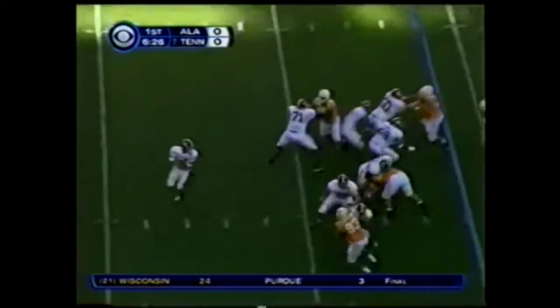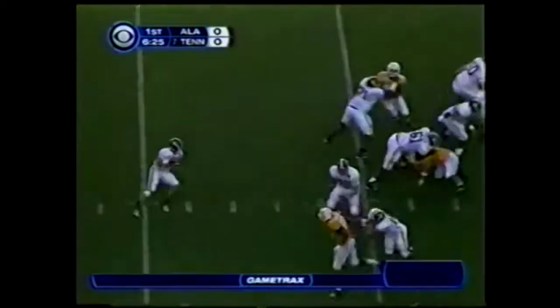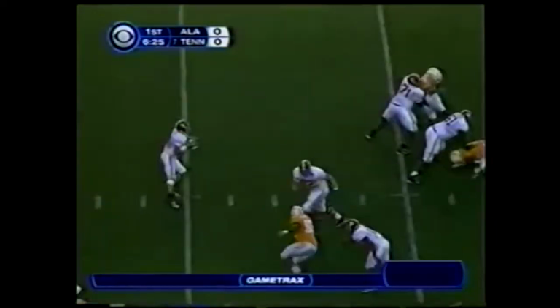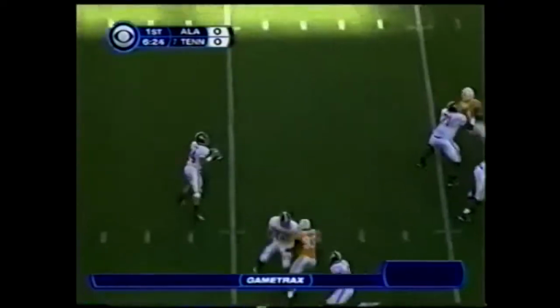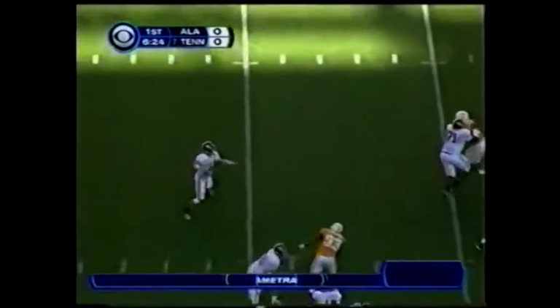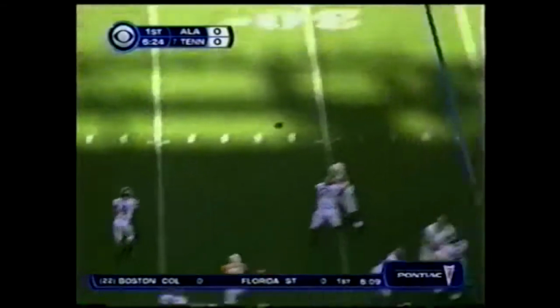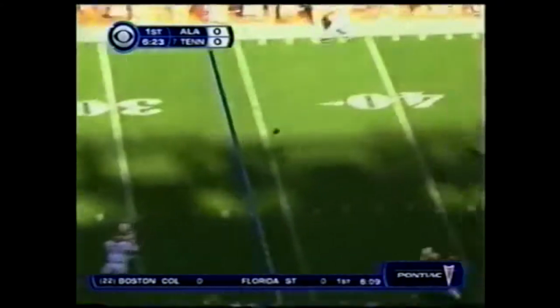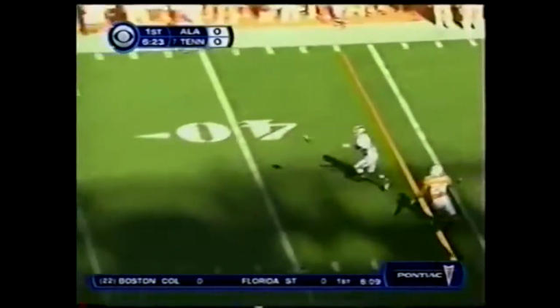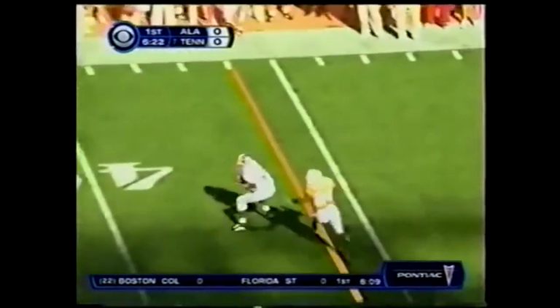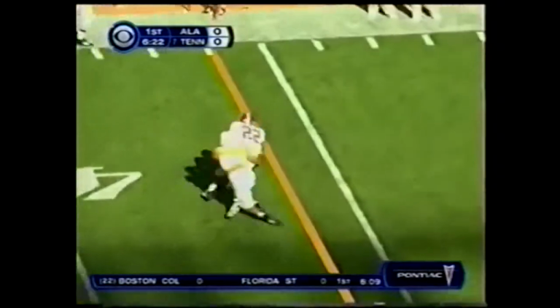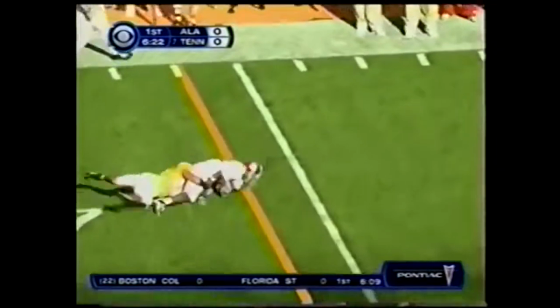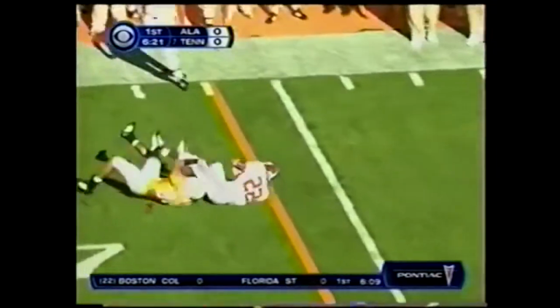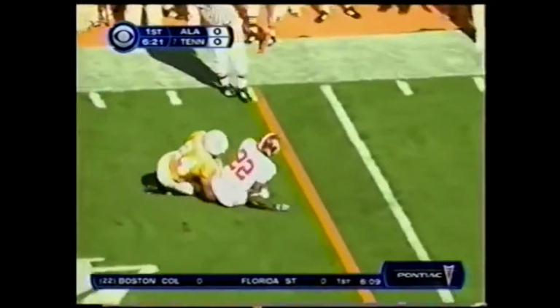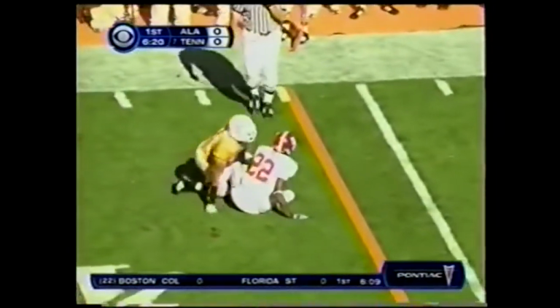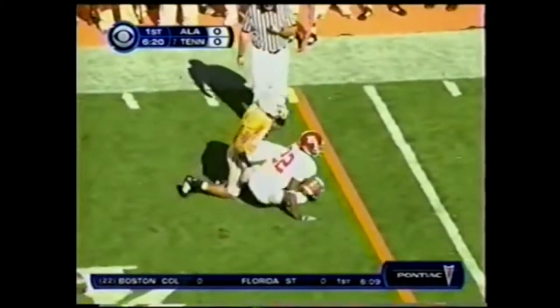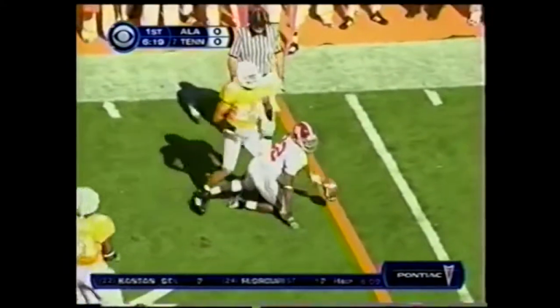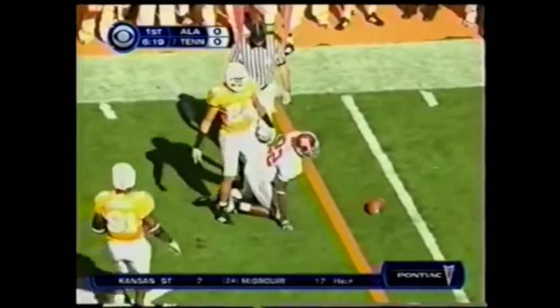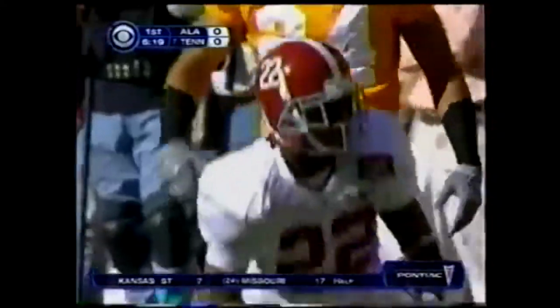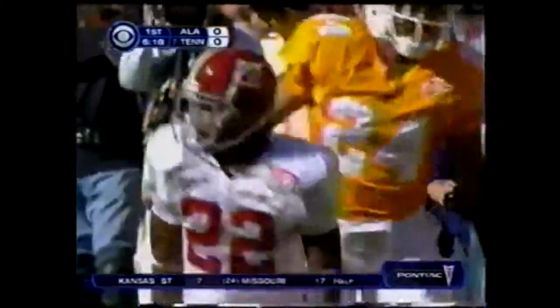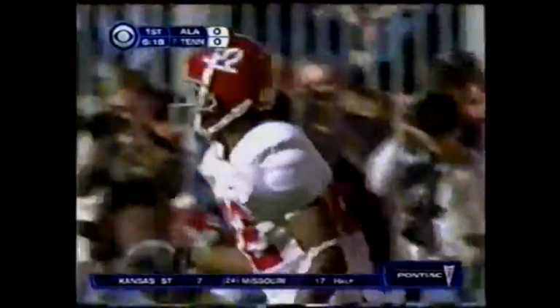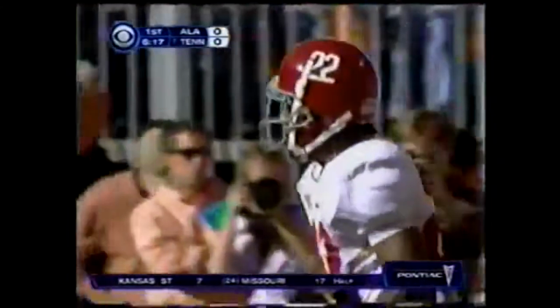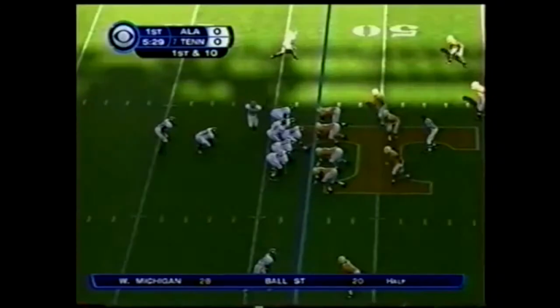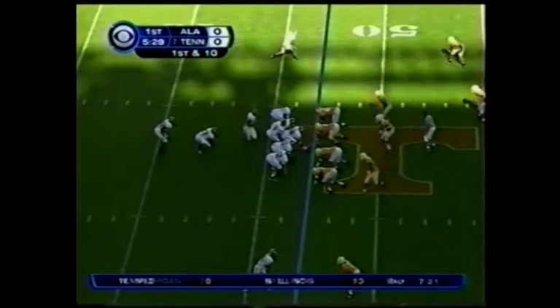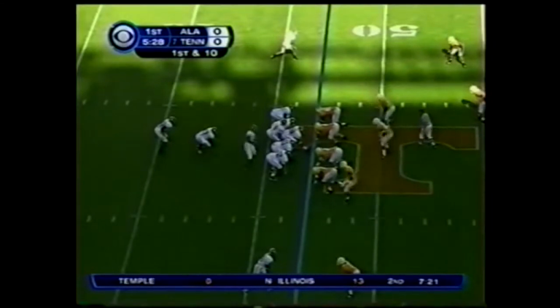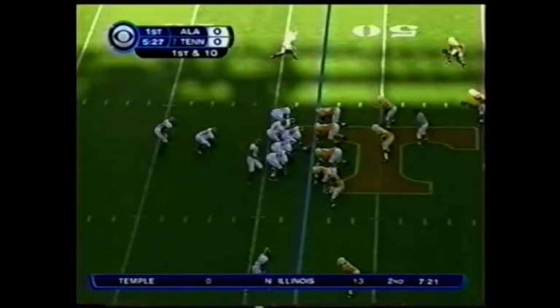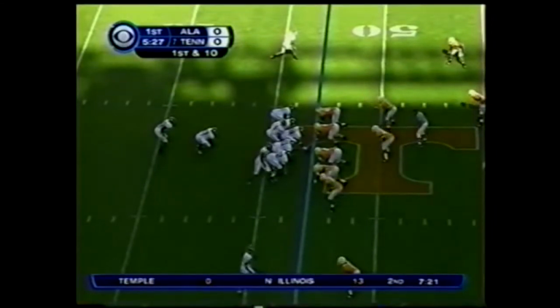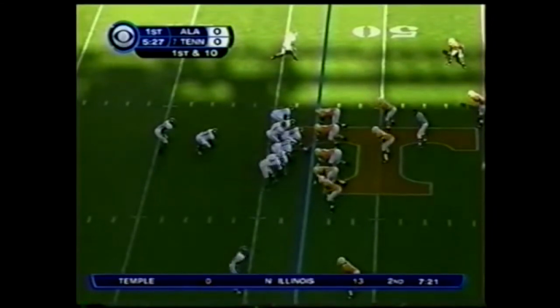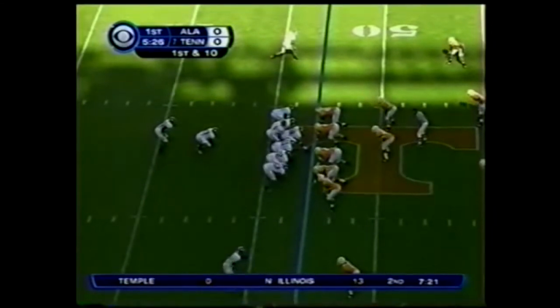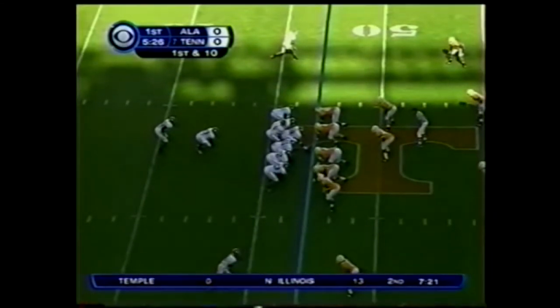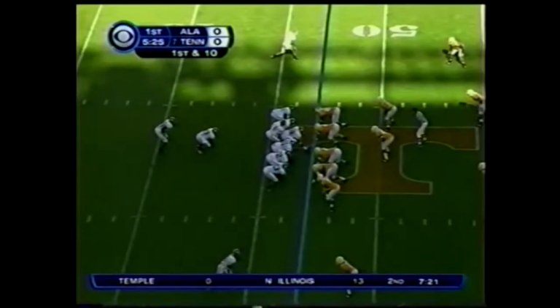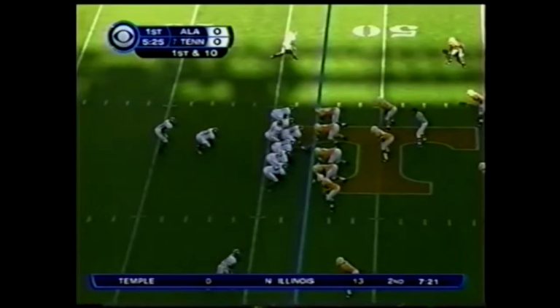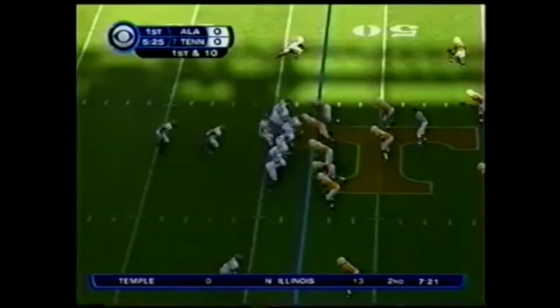Play action — John Parker Wilson gets a good block, has D.J. Hall open in the left flat. That's a 9-yard gain out to the 40. It was so tough seeing people giving up points against Tennessee two weeks ago.